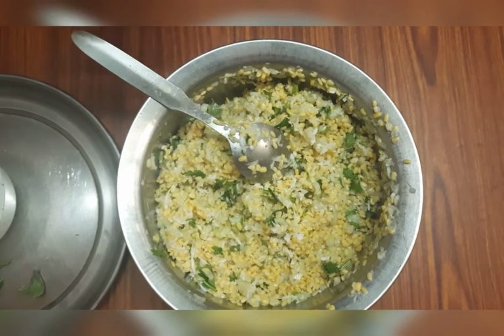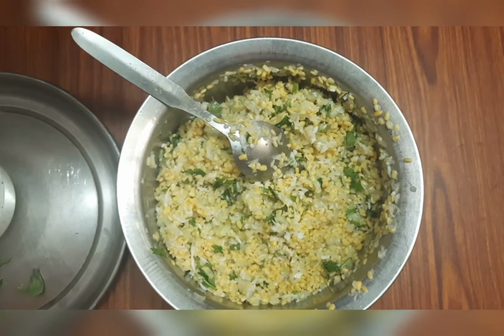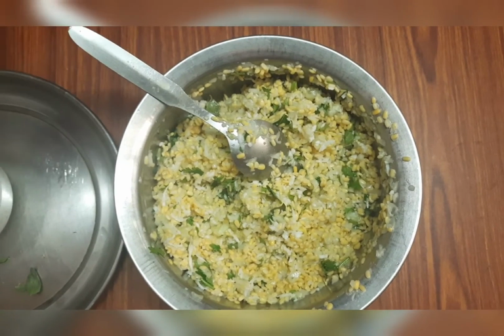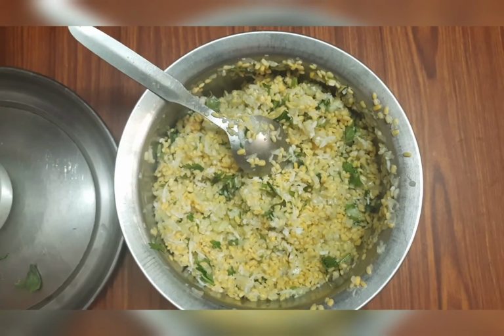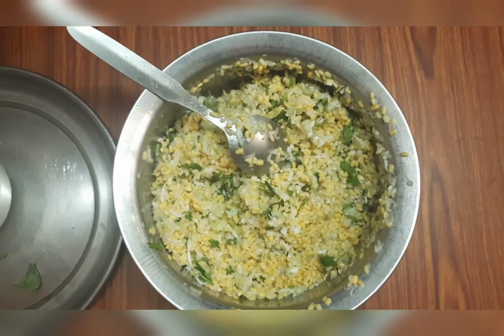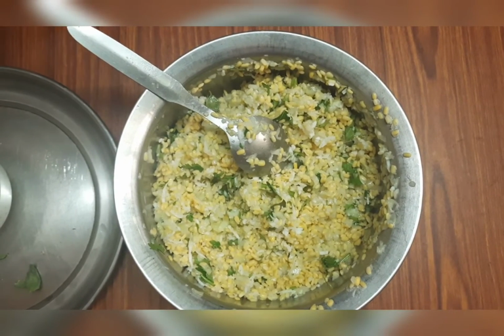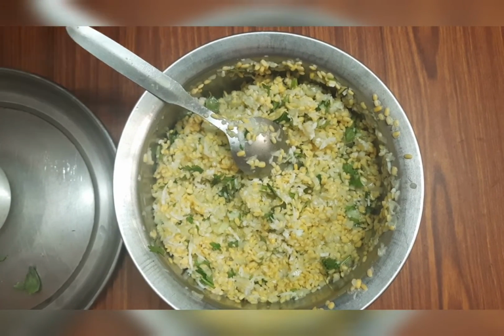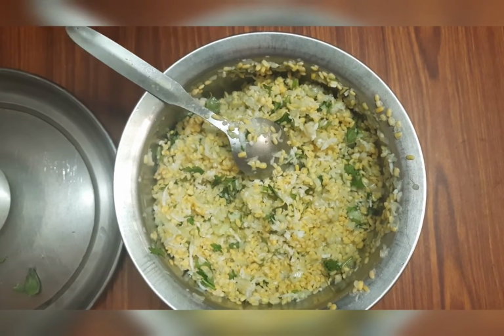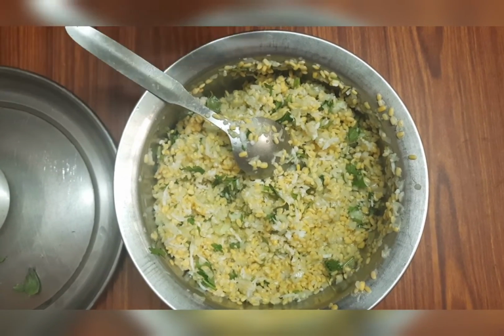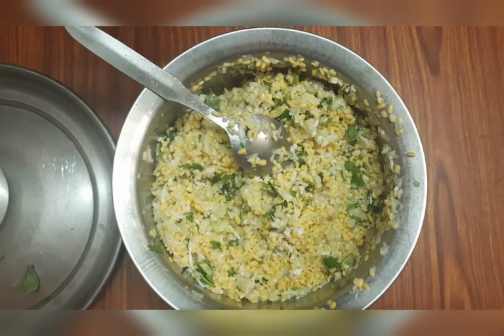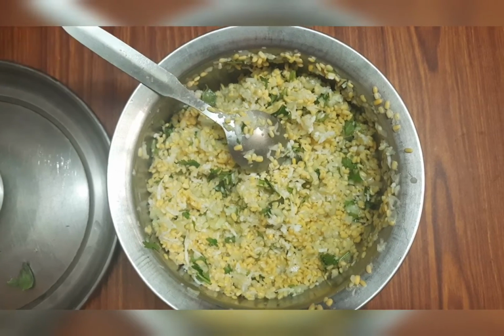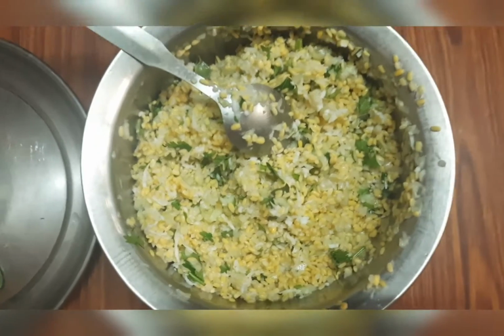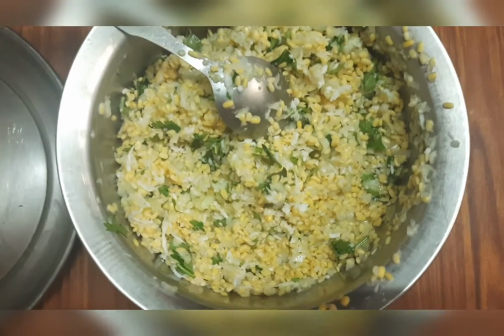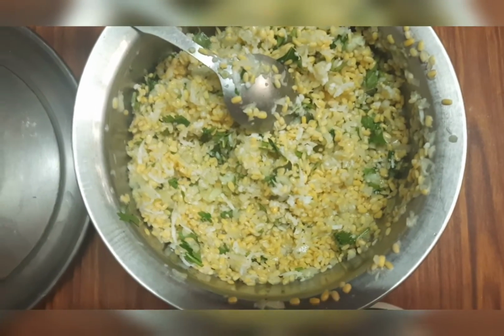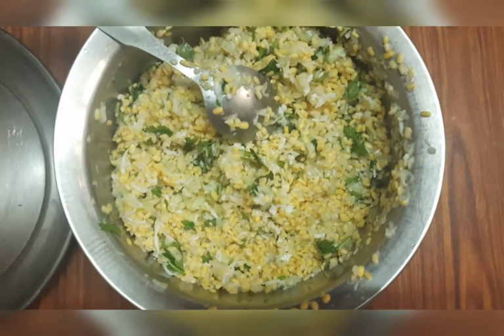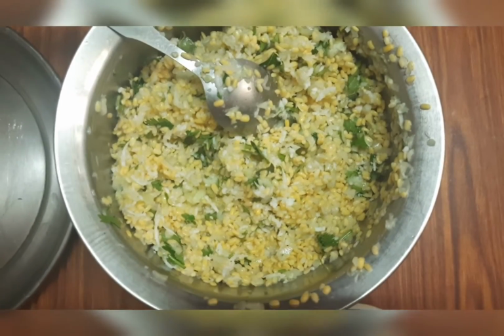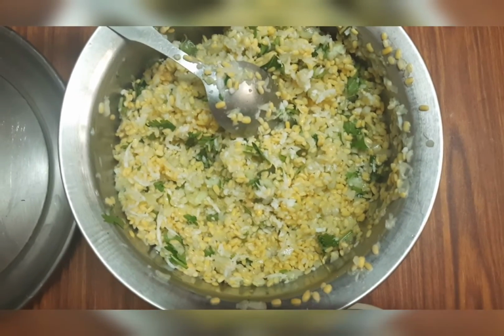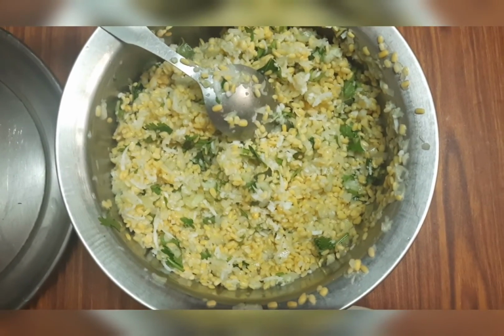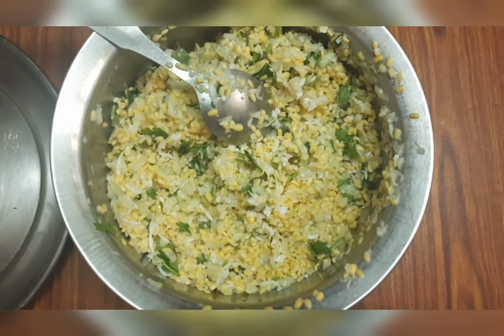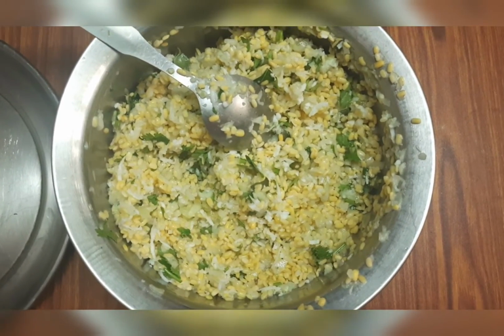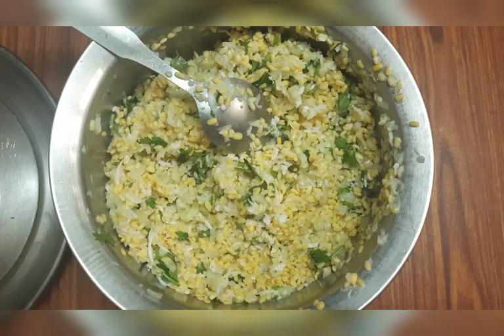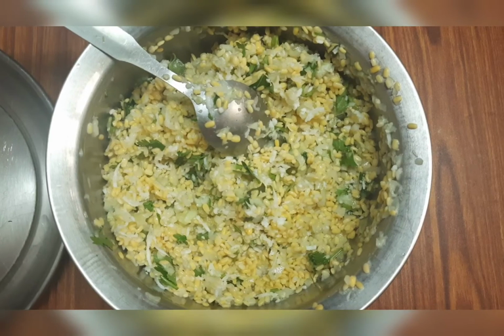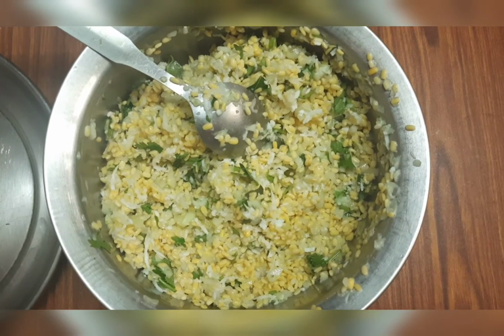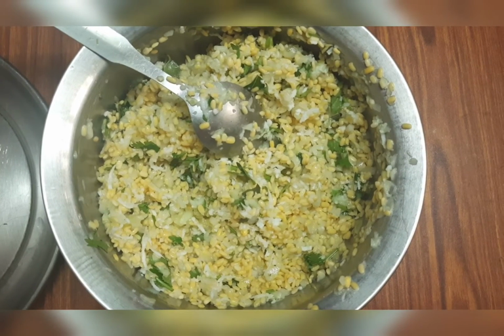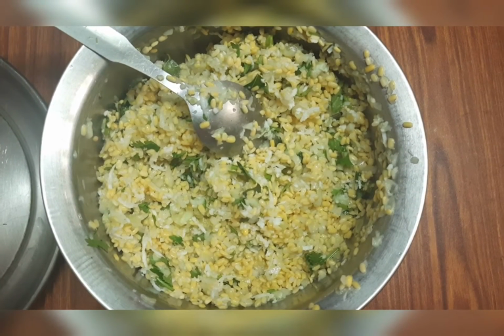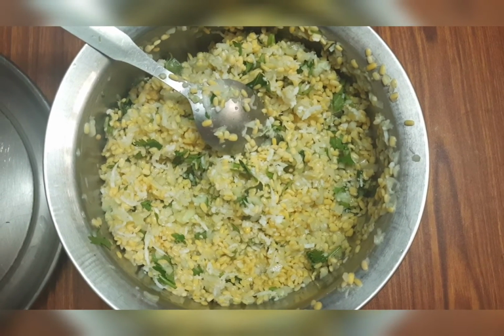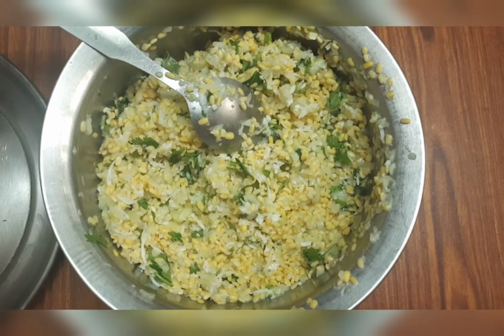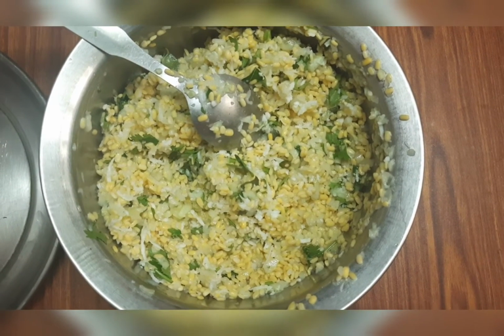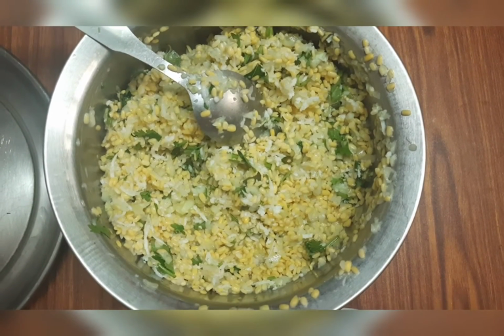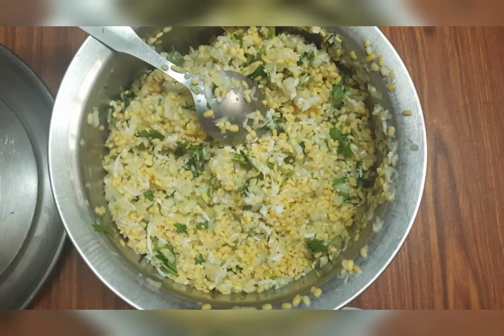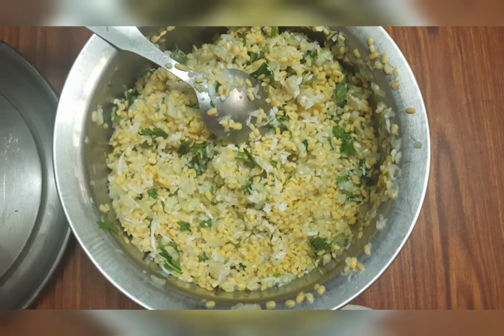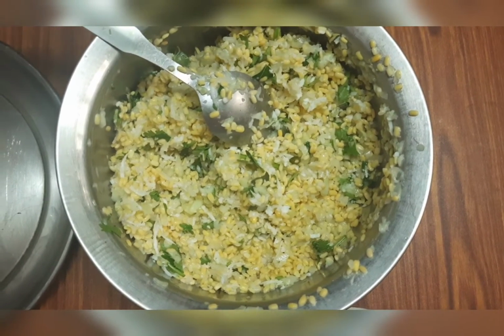Within no time, the salad is ready — cucumber is a great choice for an evening snack. You will have a healthy and good diet. Thank you, Ramalakshman. Thank you.